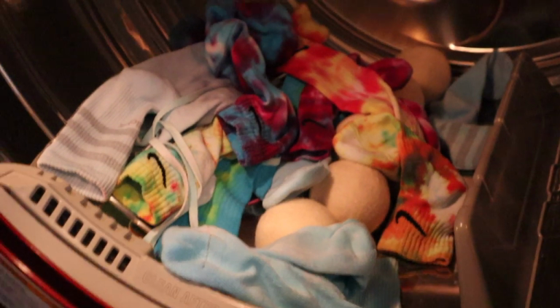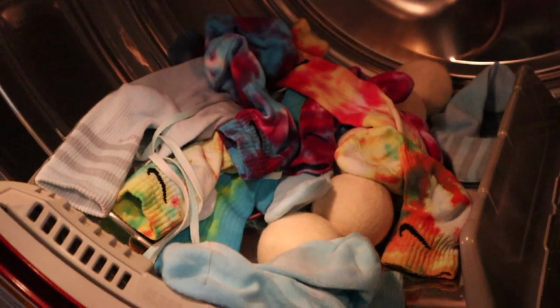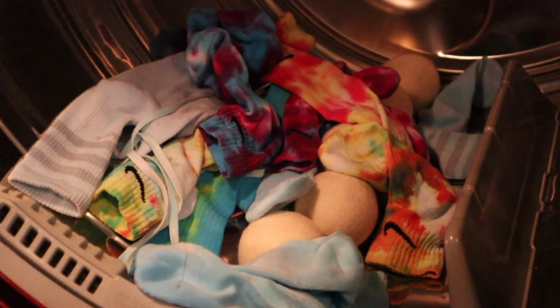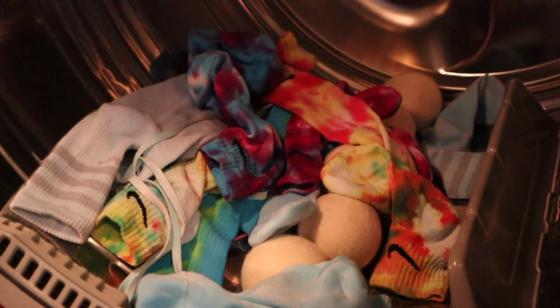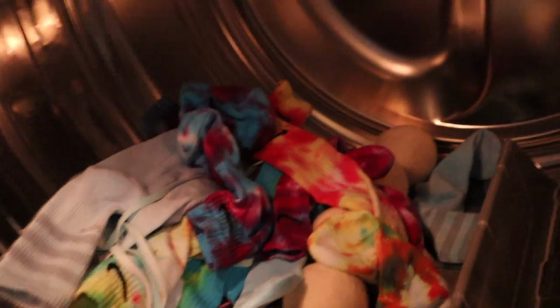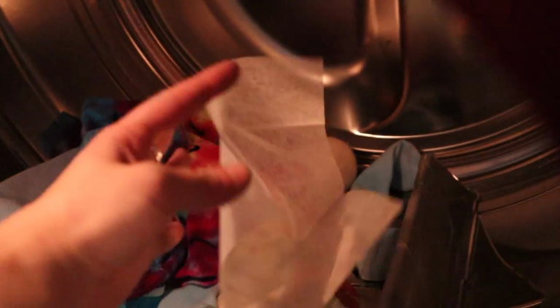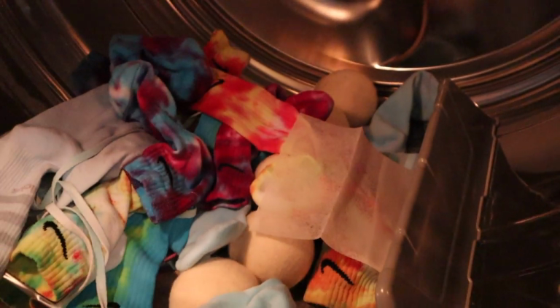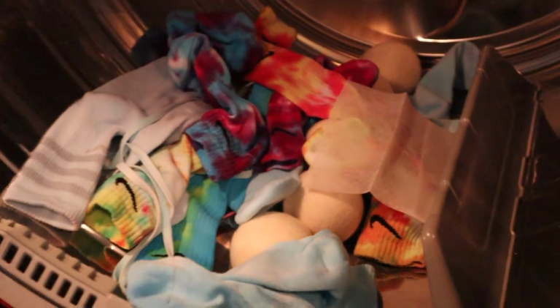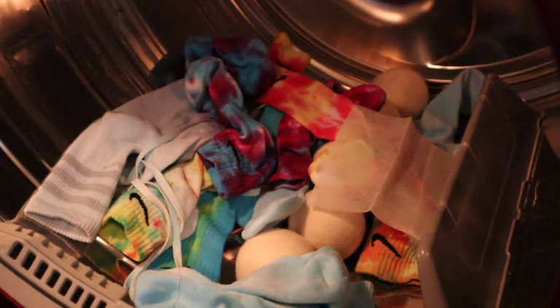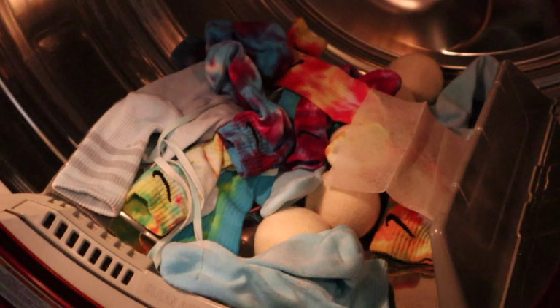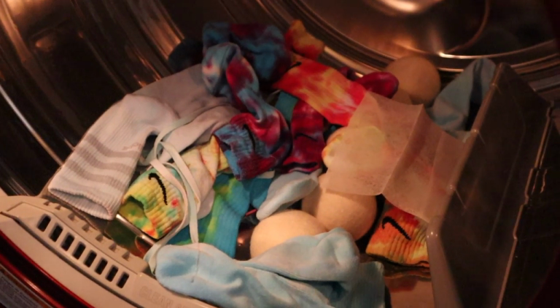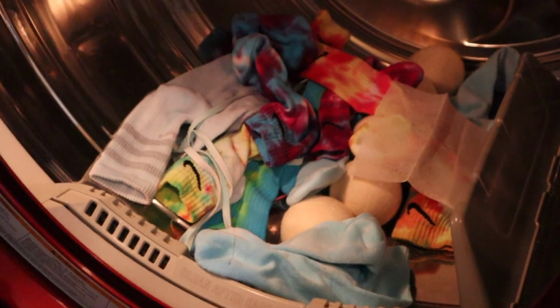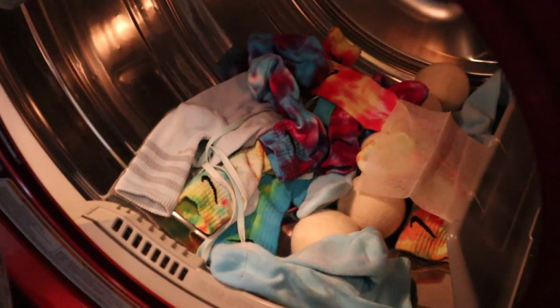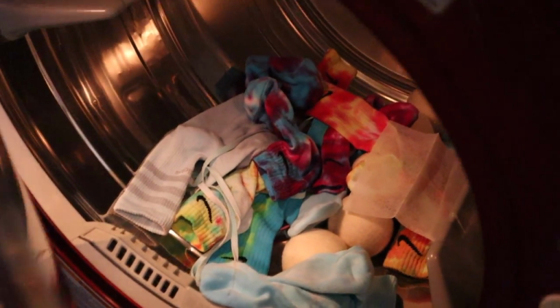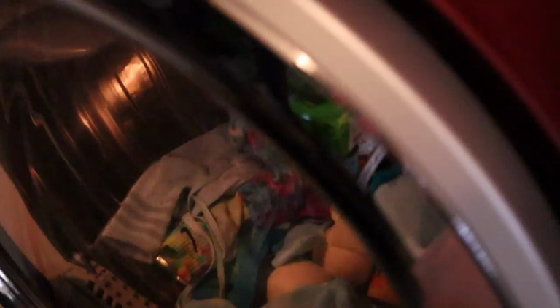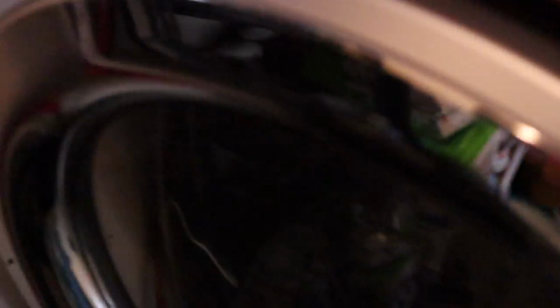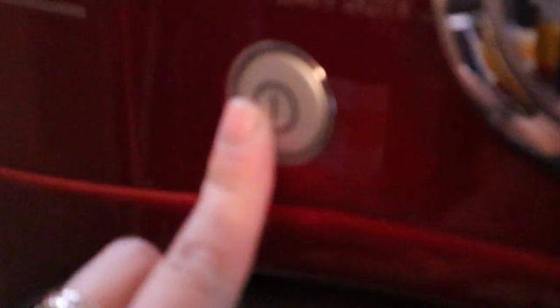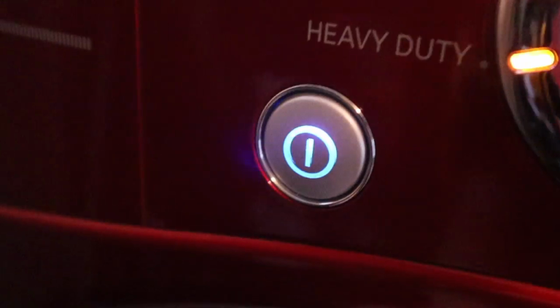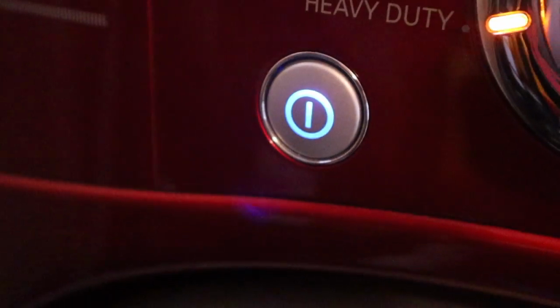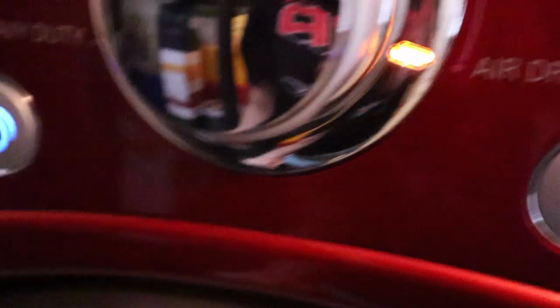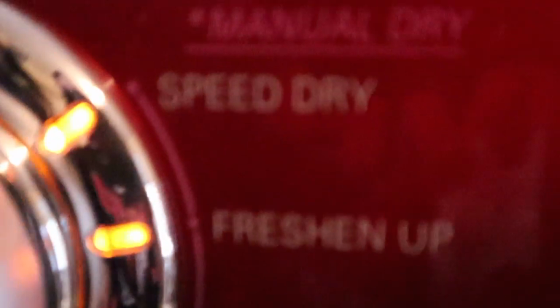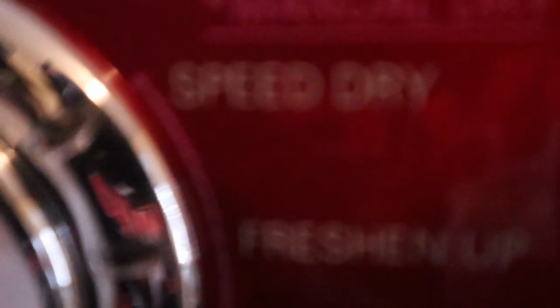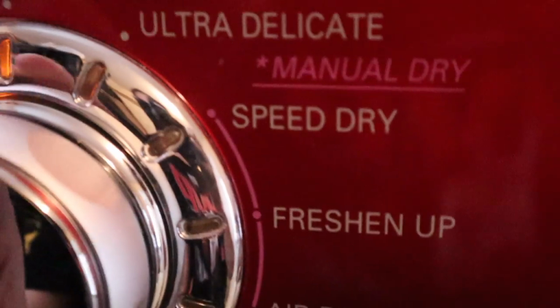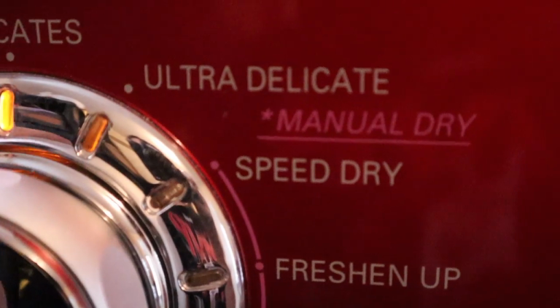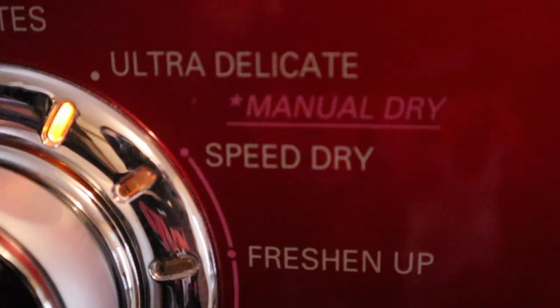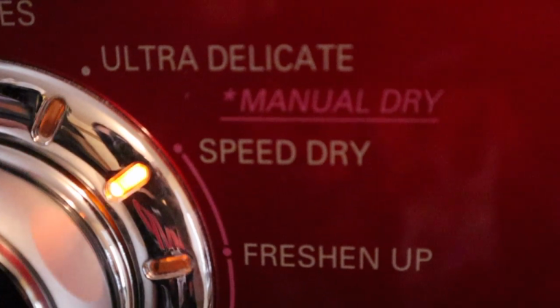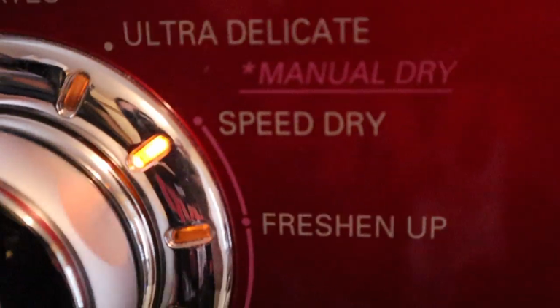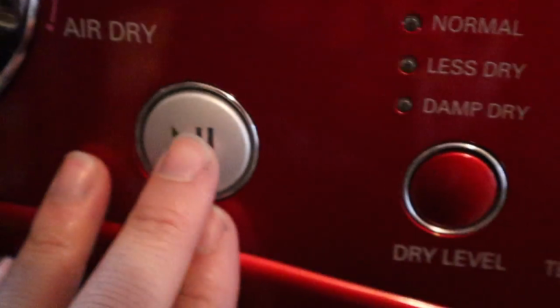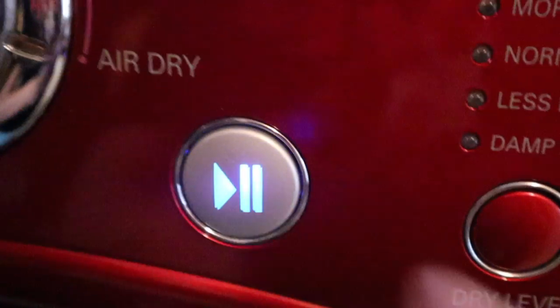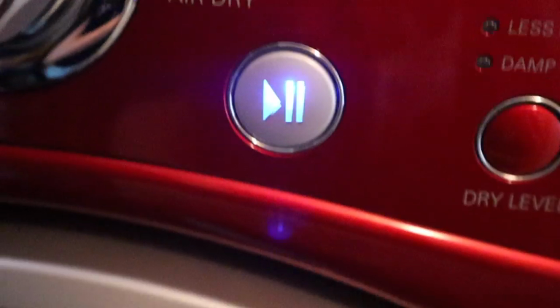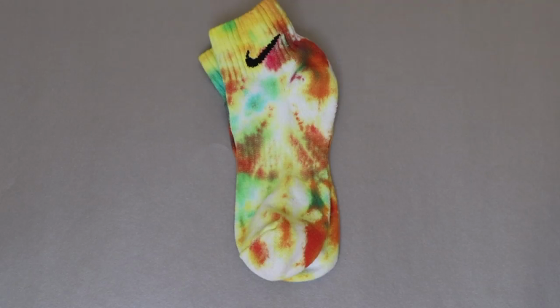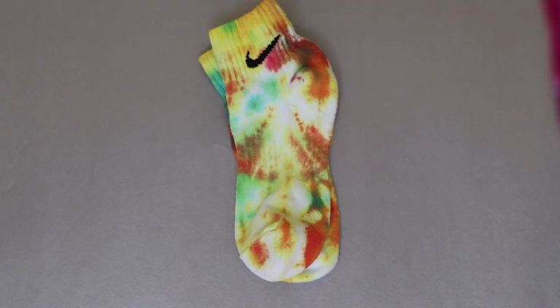Then you want to put them in the dryer with a dryer sheet. I also did a speed dry — about 20 minutes — and these are the results!